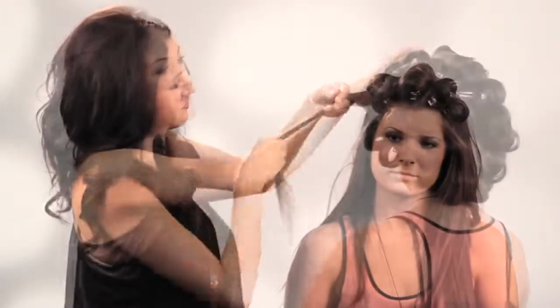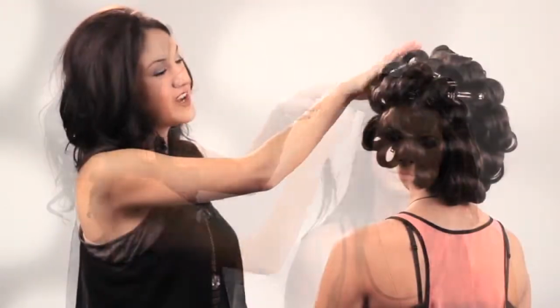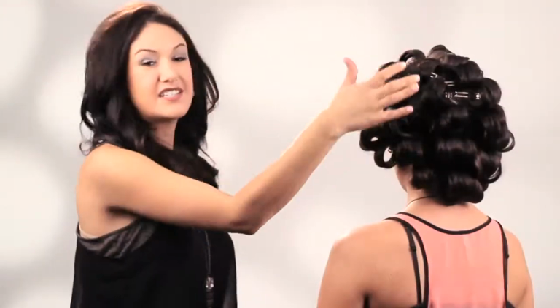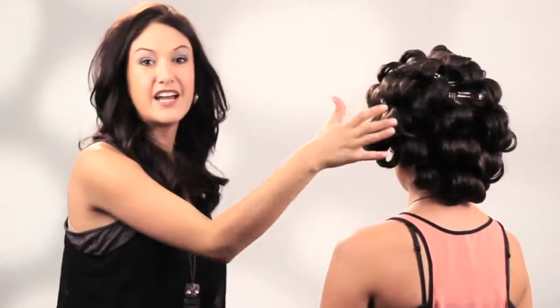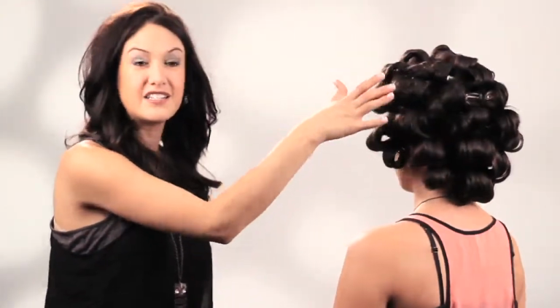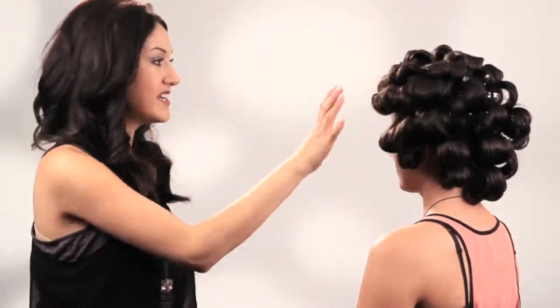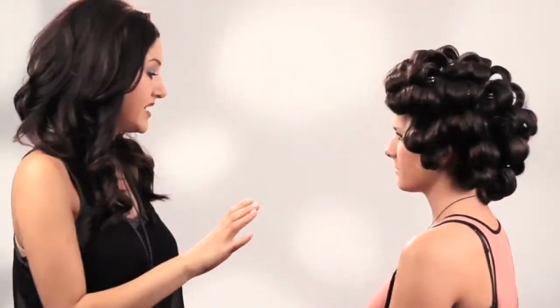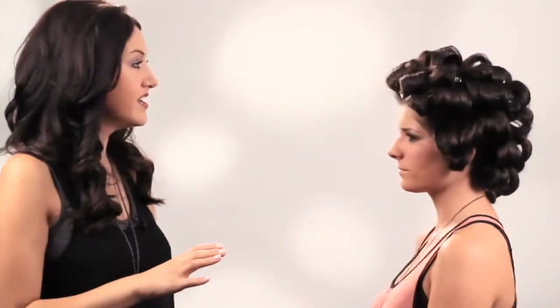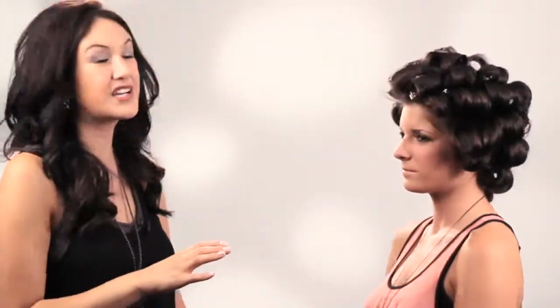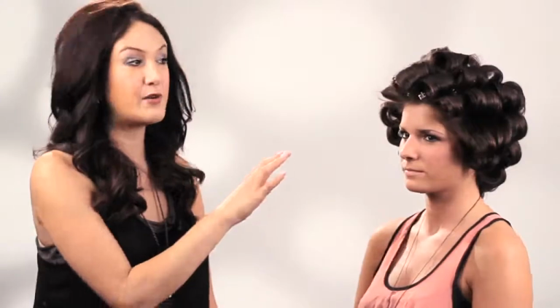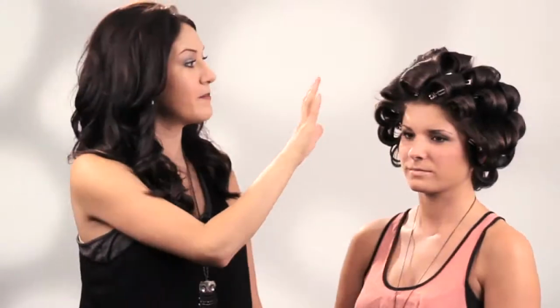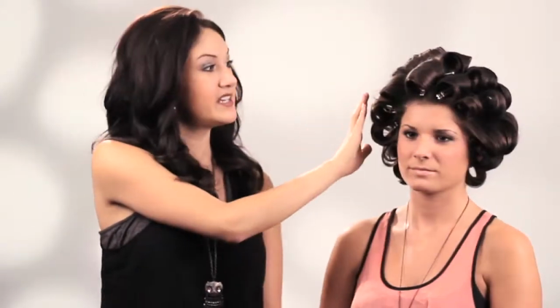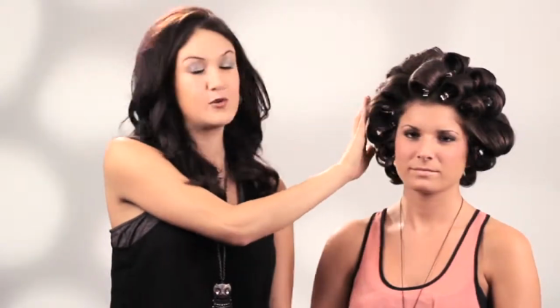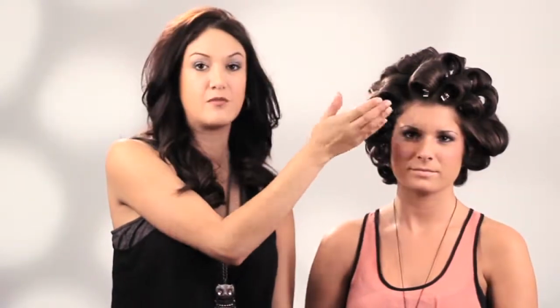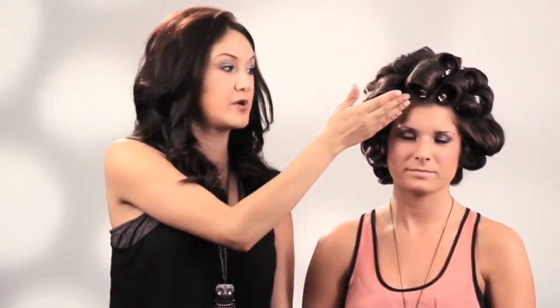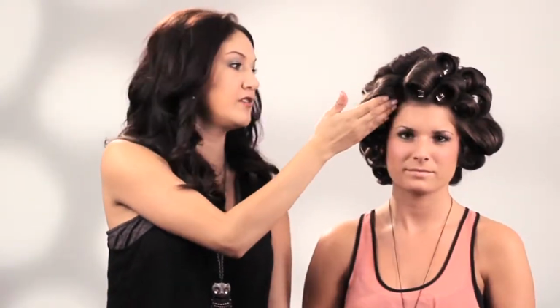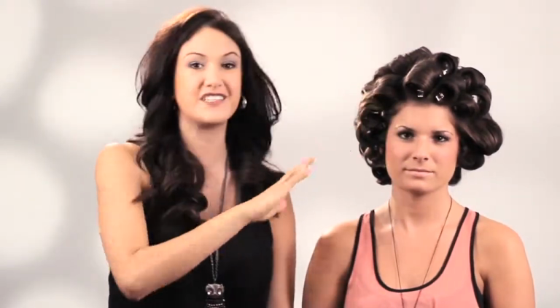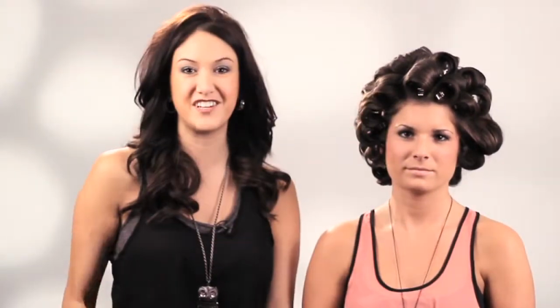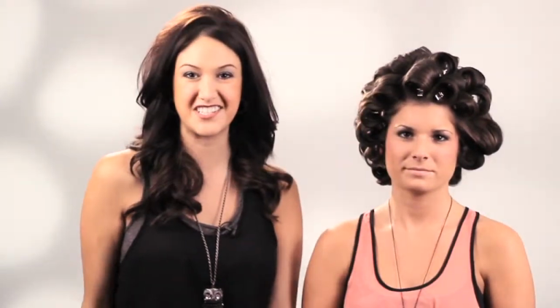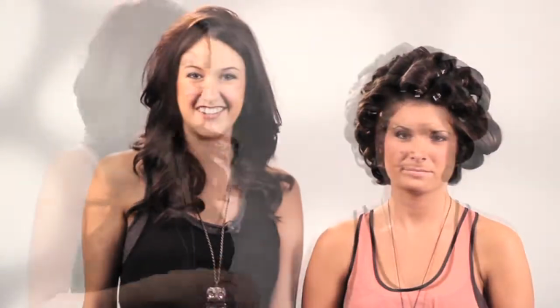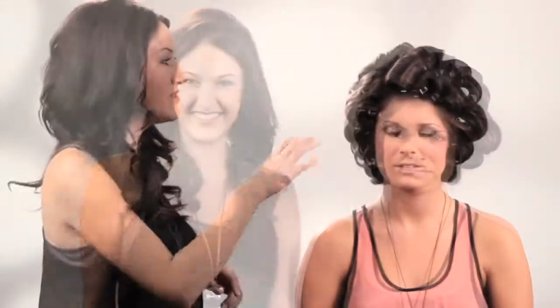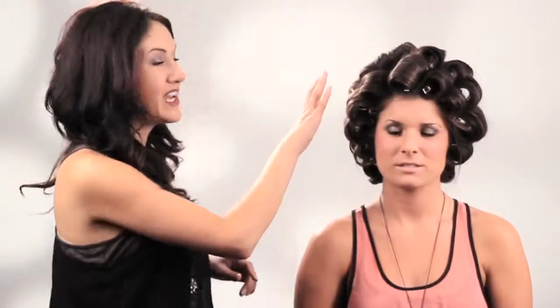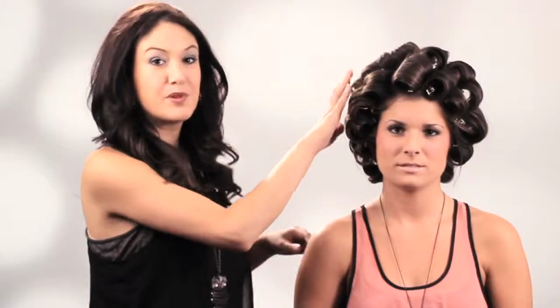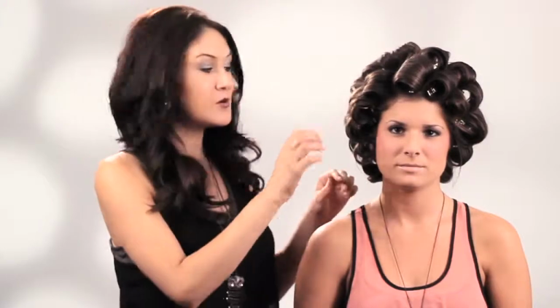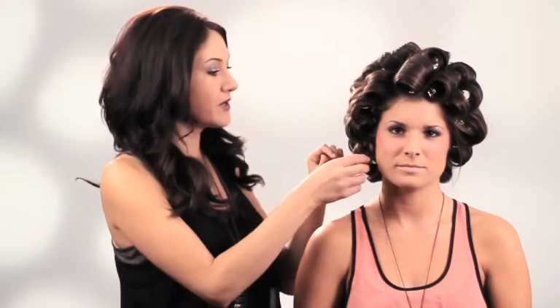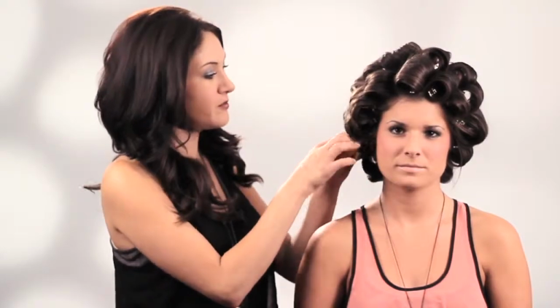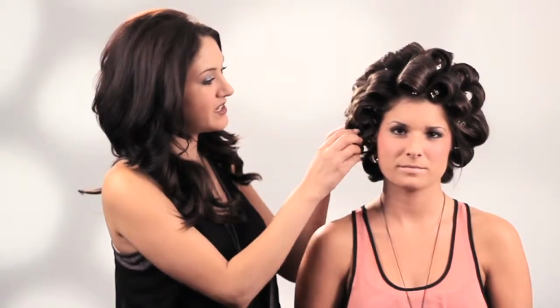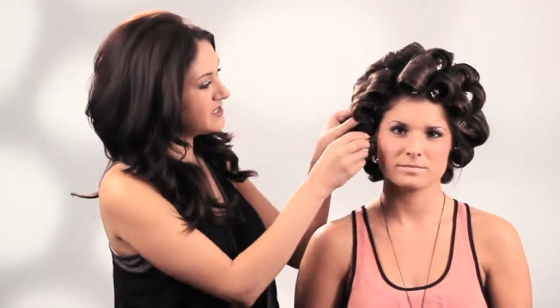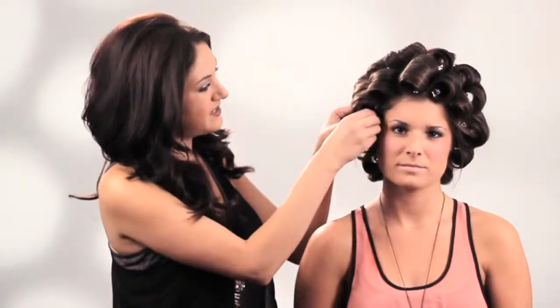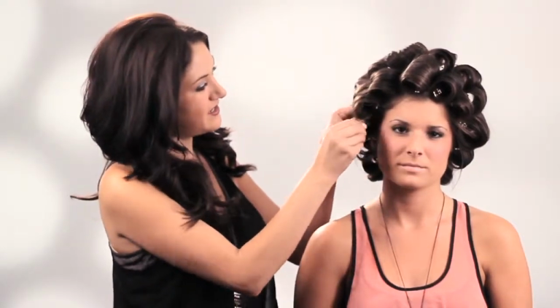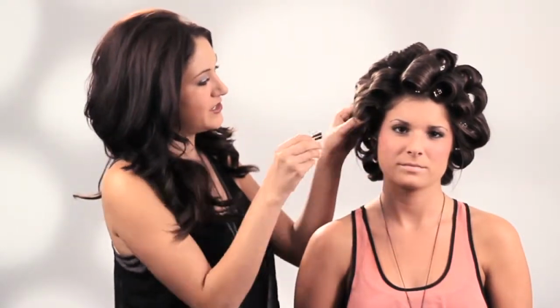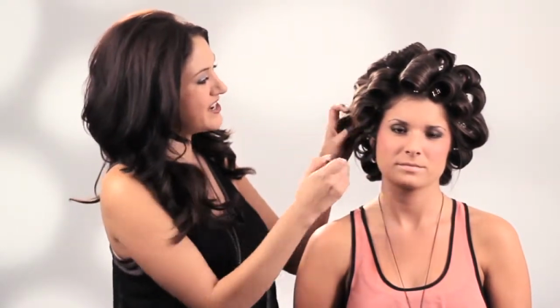Once you've got the entire head set and pinned, allow it to completely cool down before removing the clips and finishing out the style.